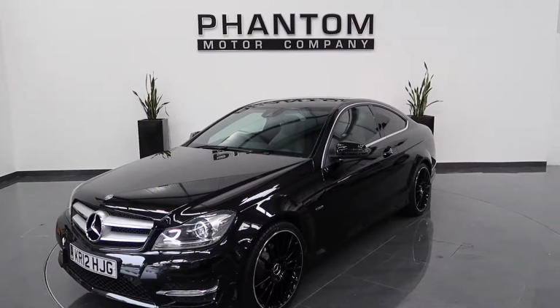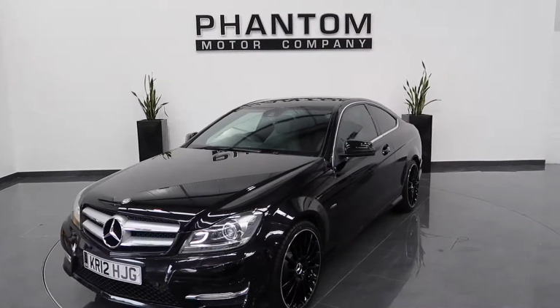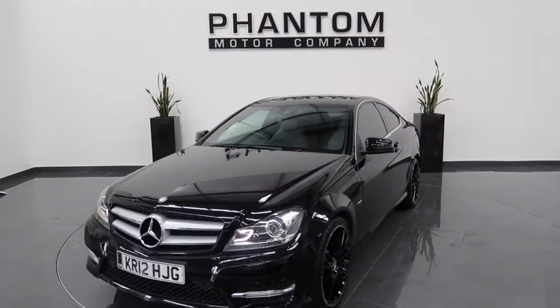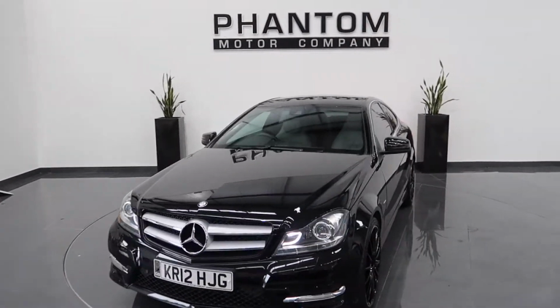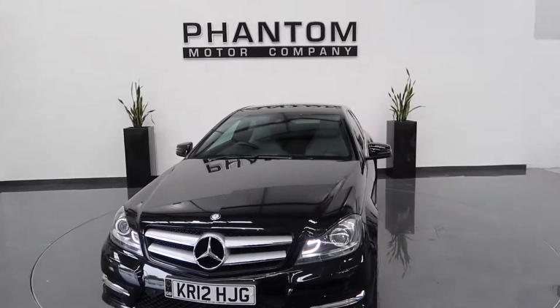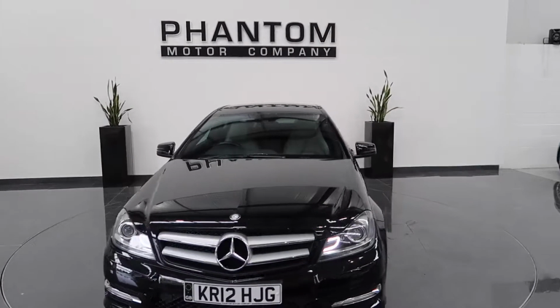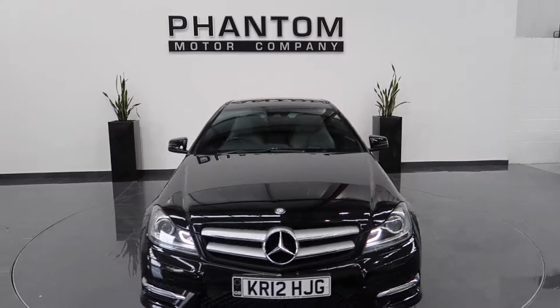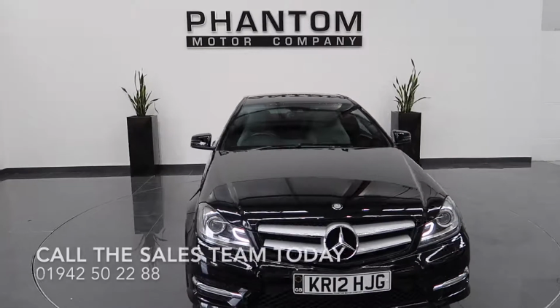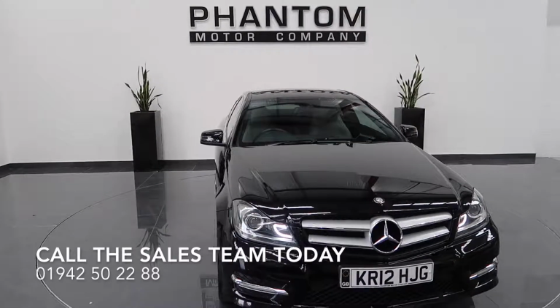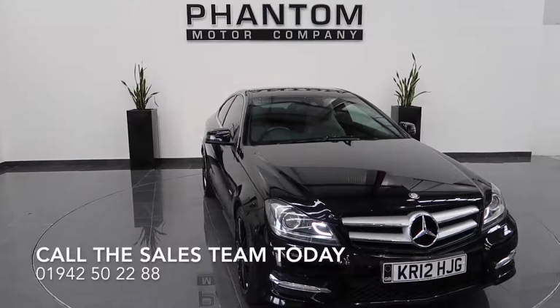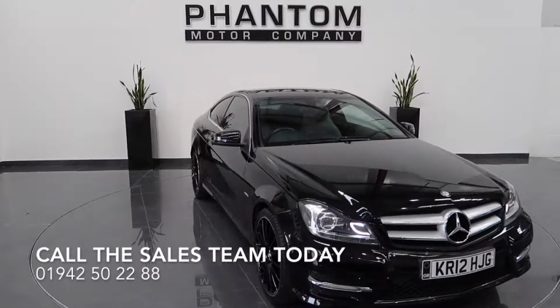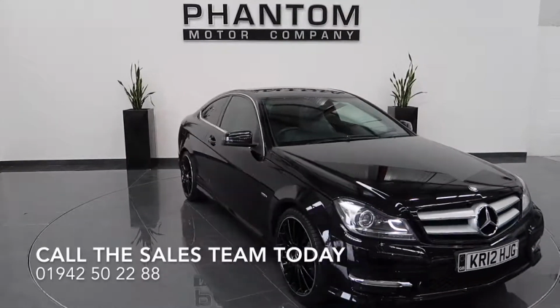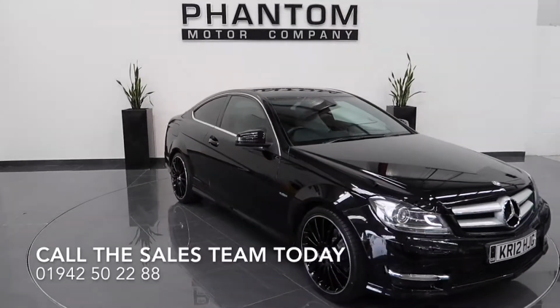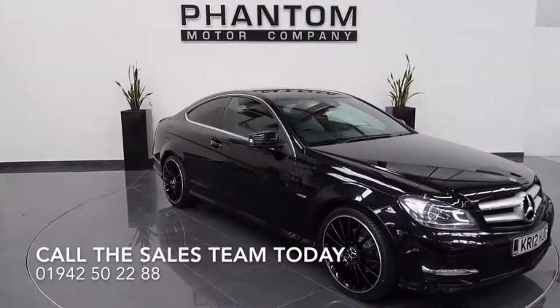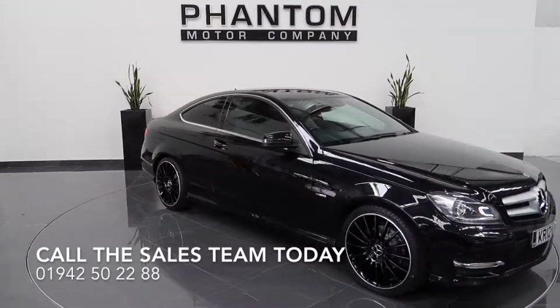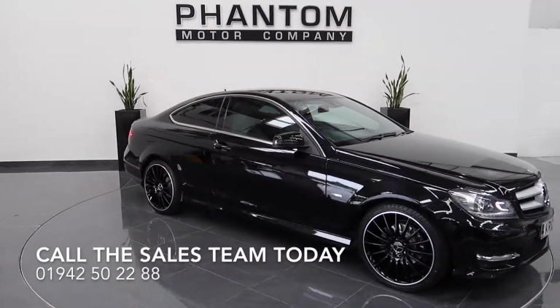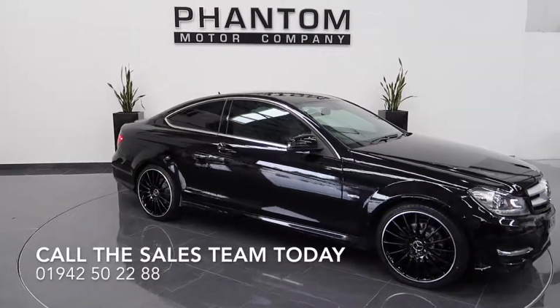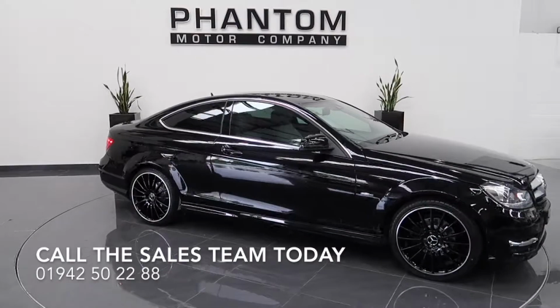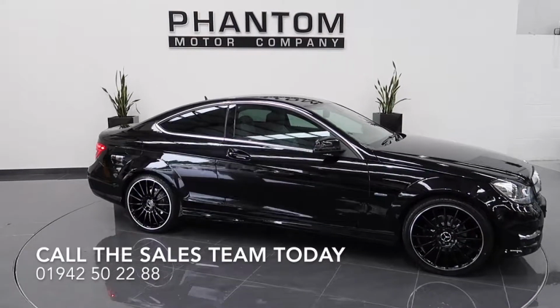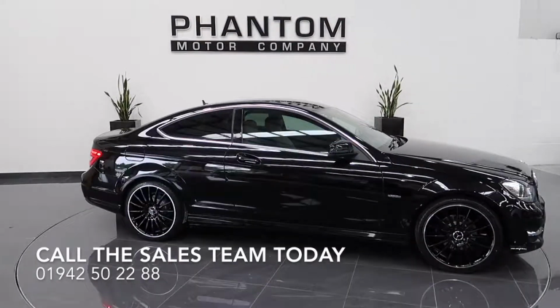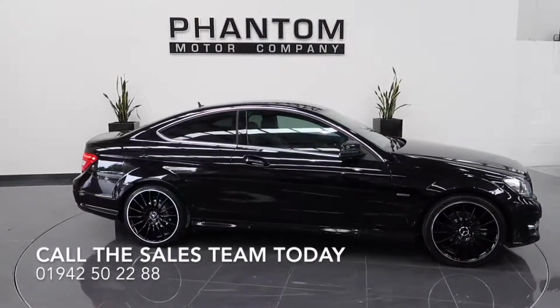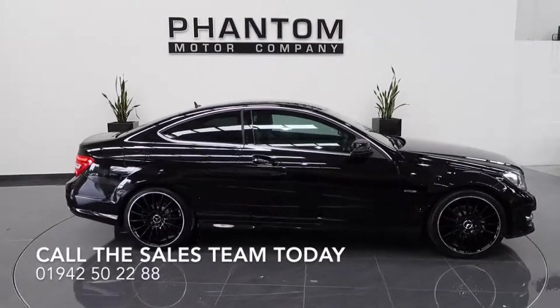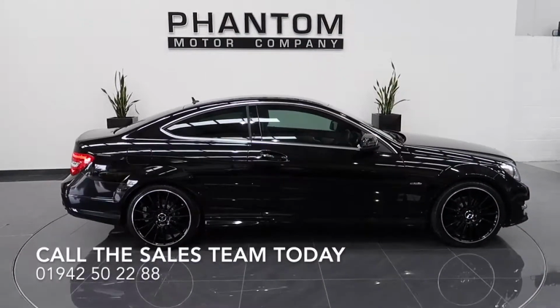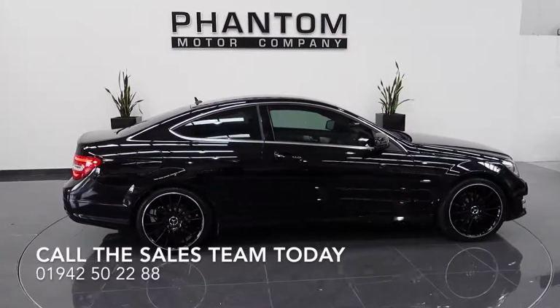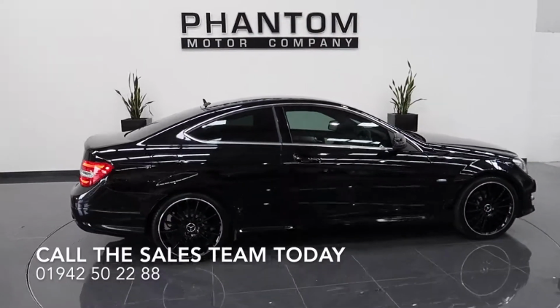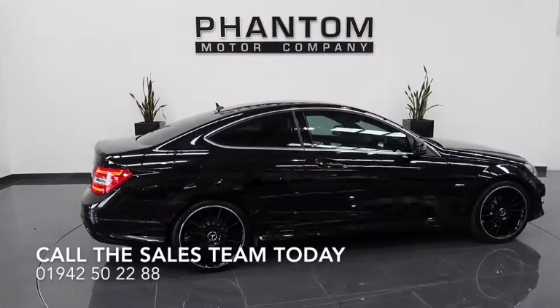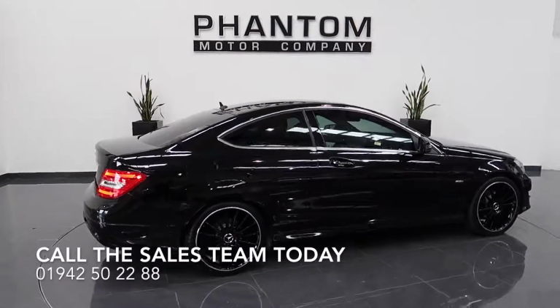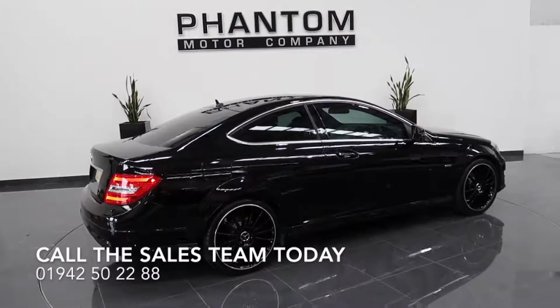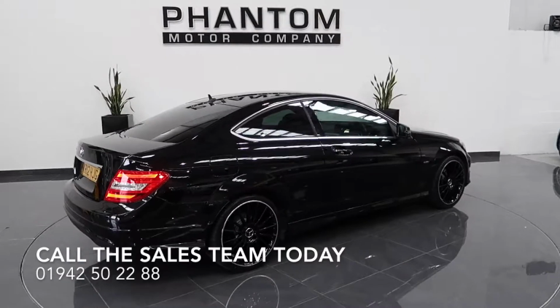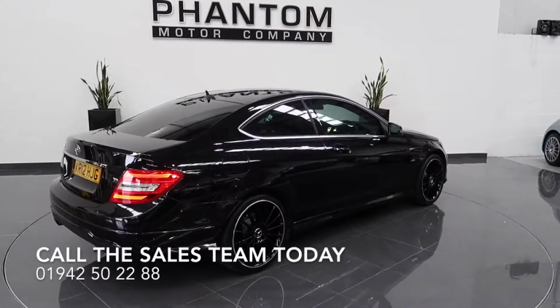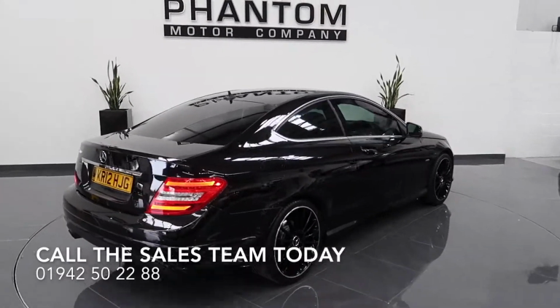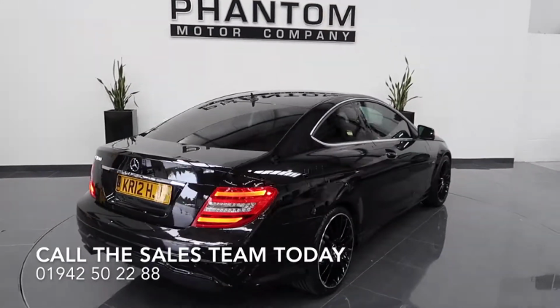If you like the look of this car, give one of the sales team a call on 01942 502 288, or take a look on our website at phantommotorcompany.co.uk. We have a finance specialist and we do accept part exchange.